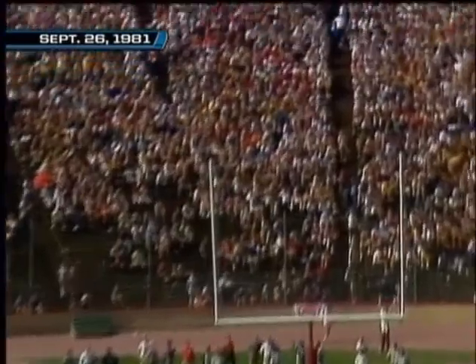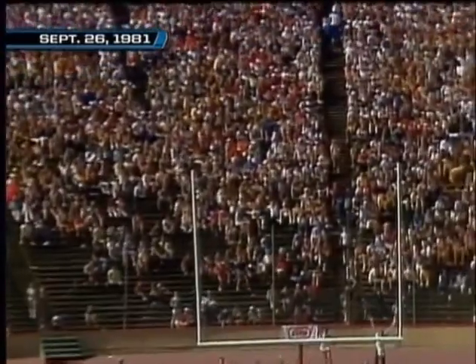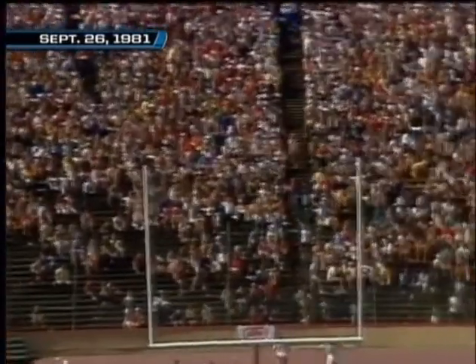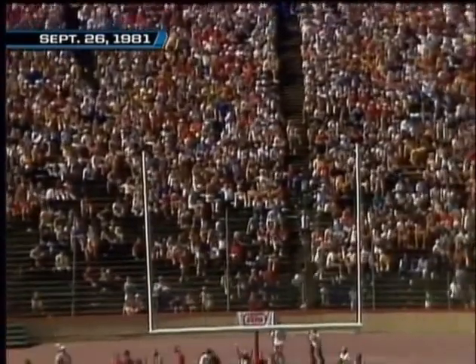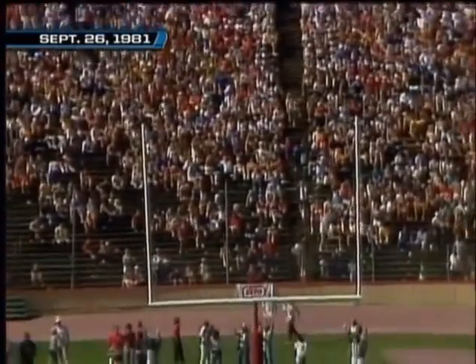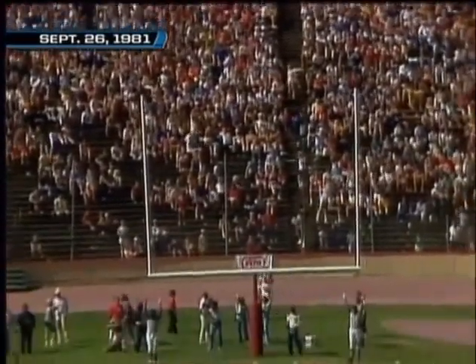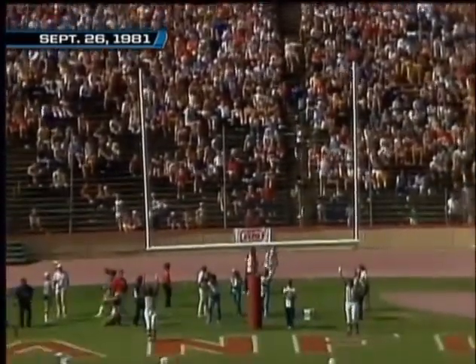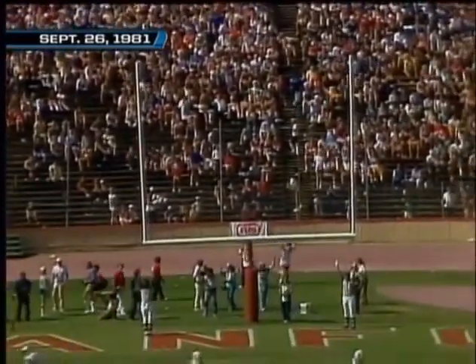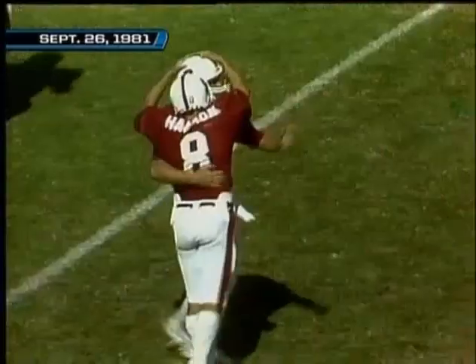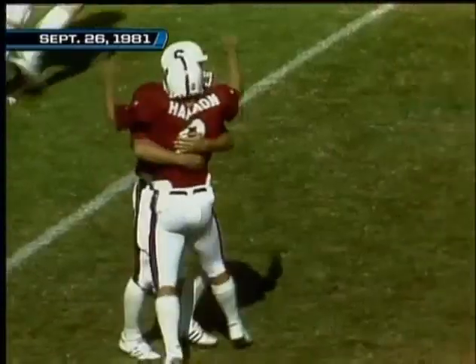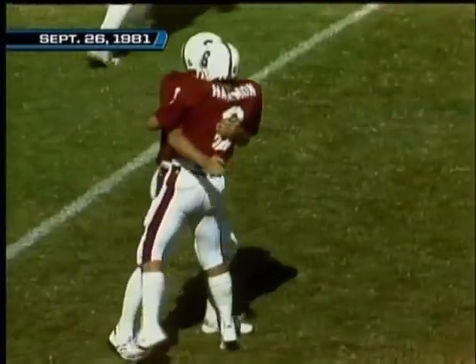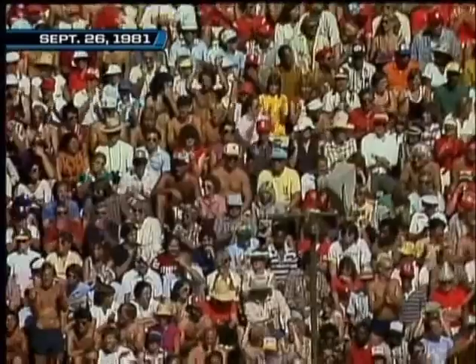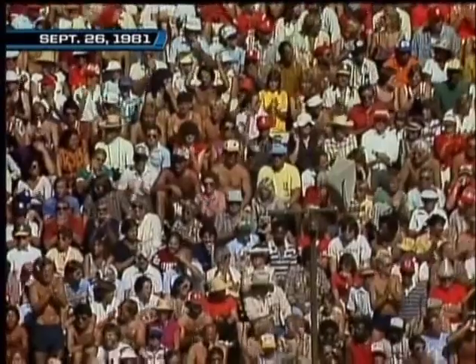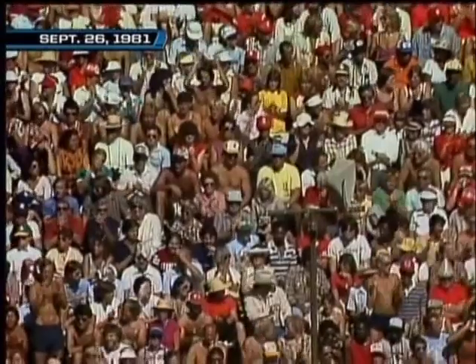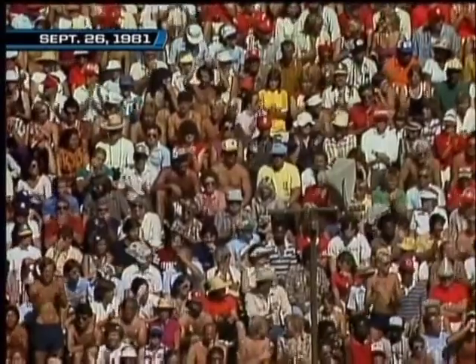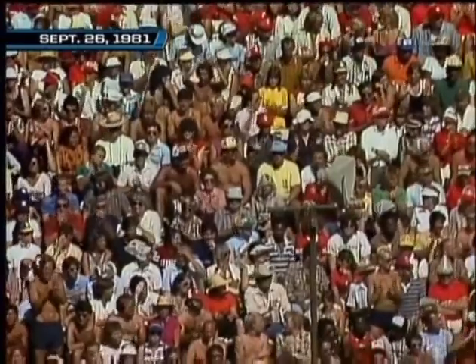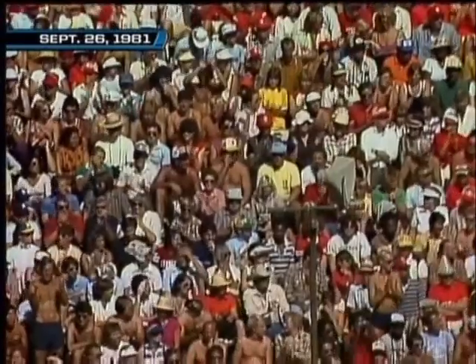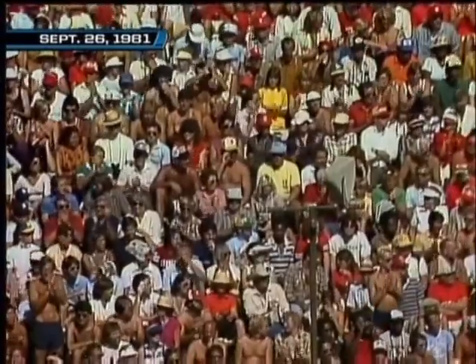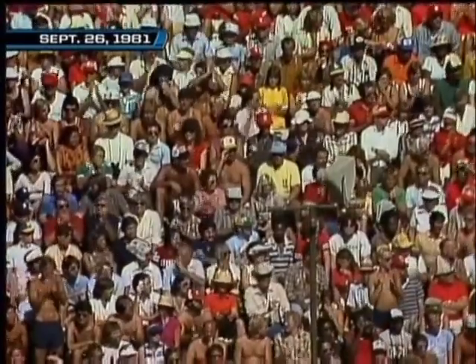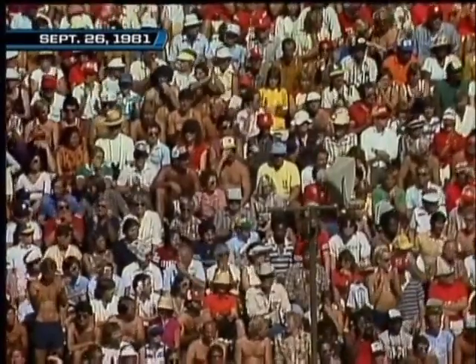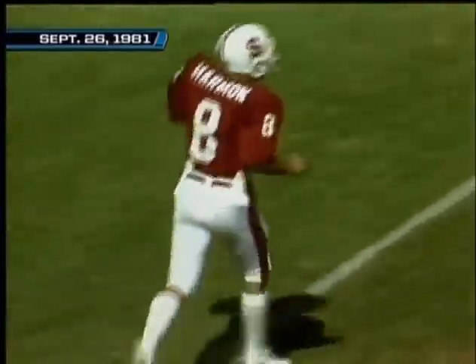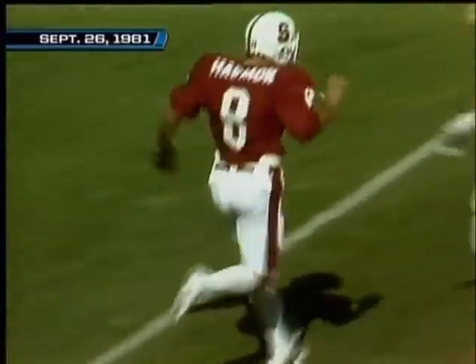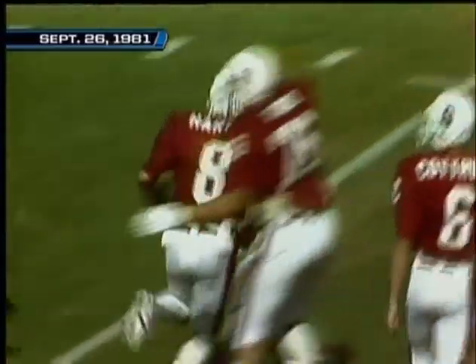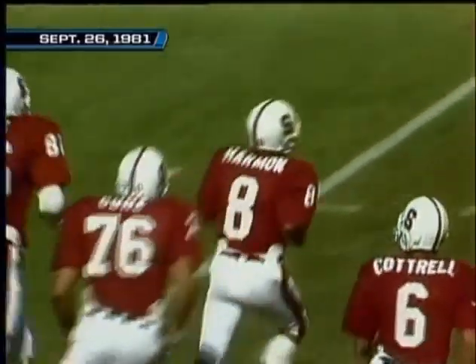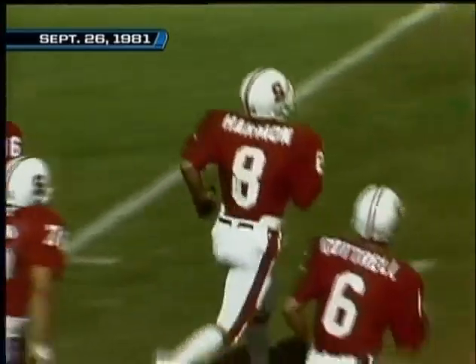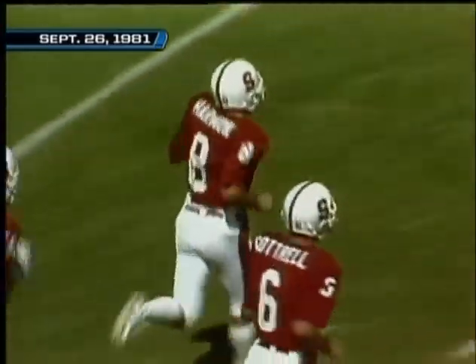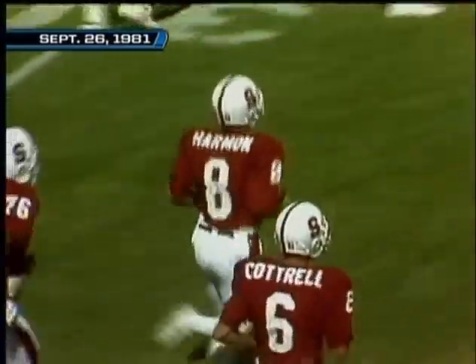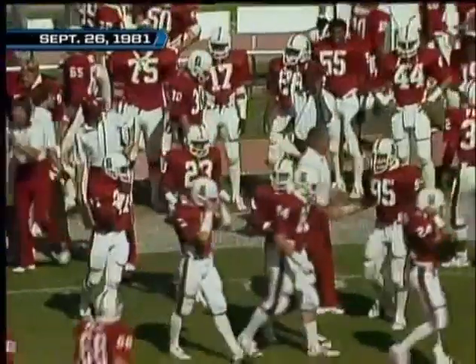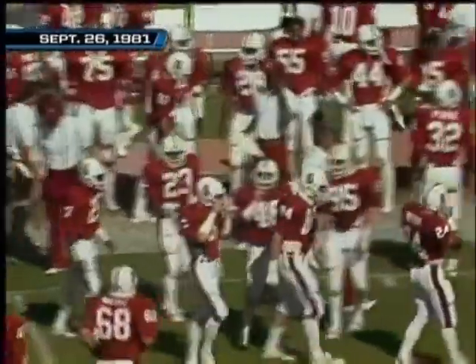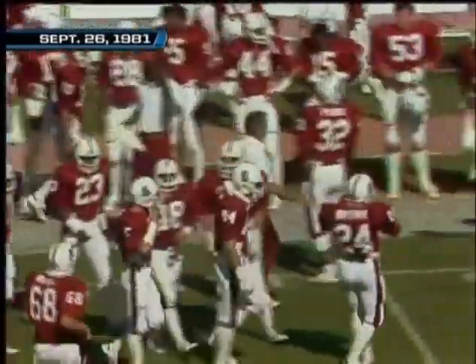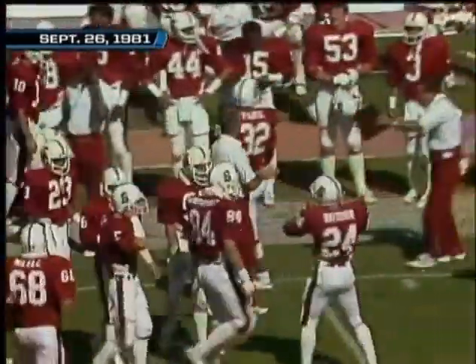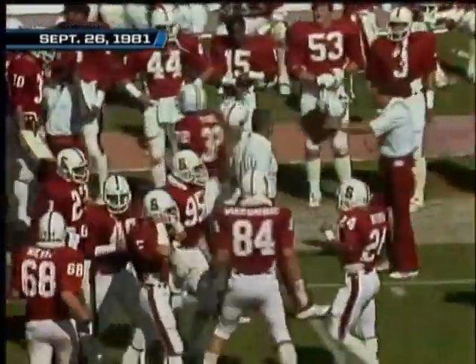It's high enough, it's long enough, it's gone! Stanford comes bouncing back — they trail by one, with seven minutes and 19 seconds left in the first half.